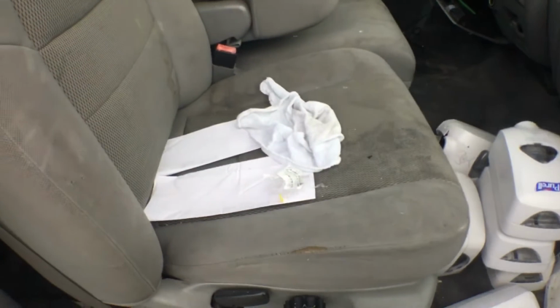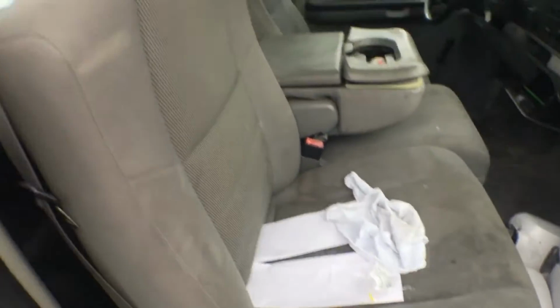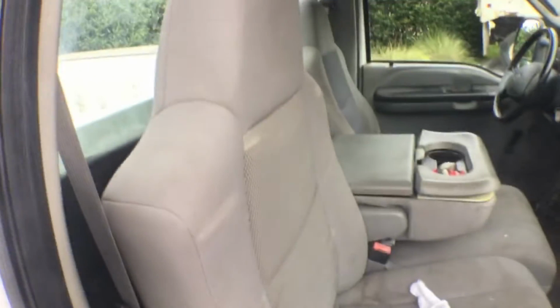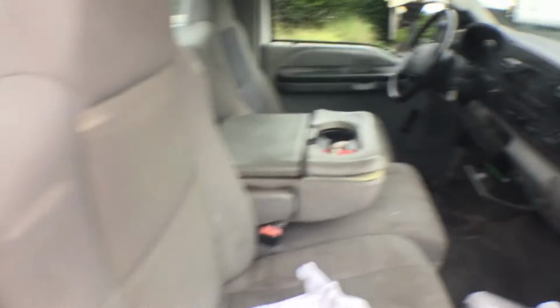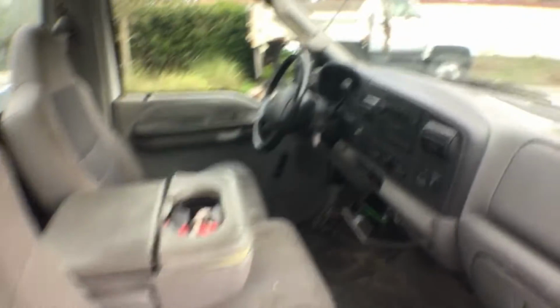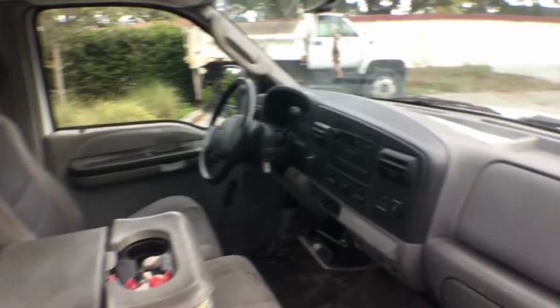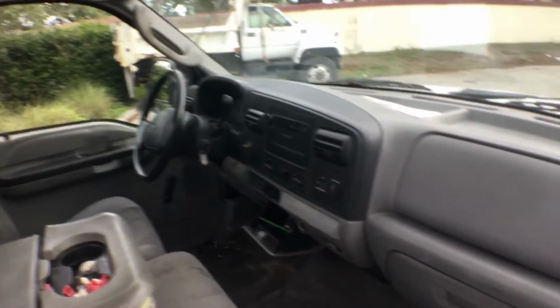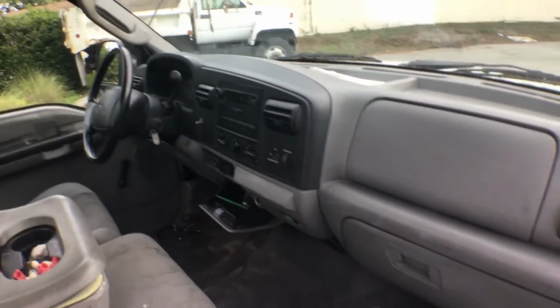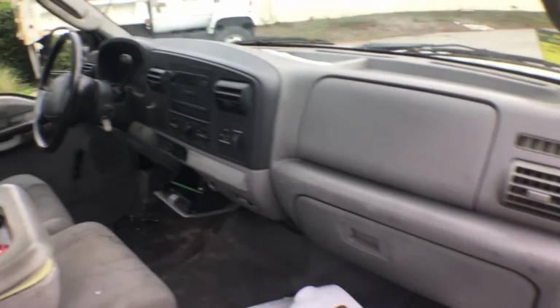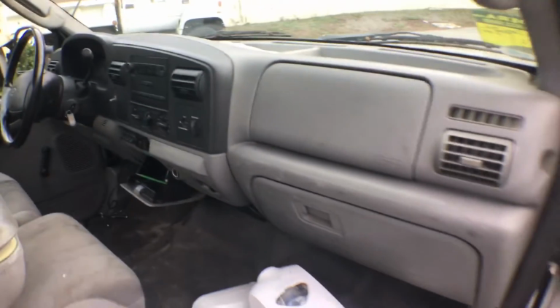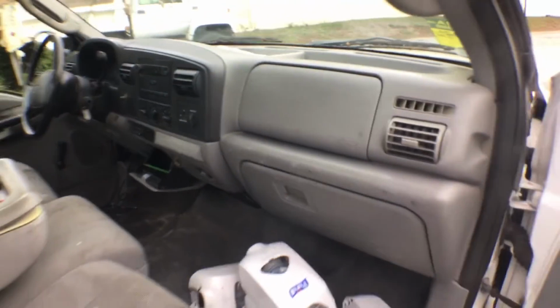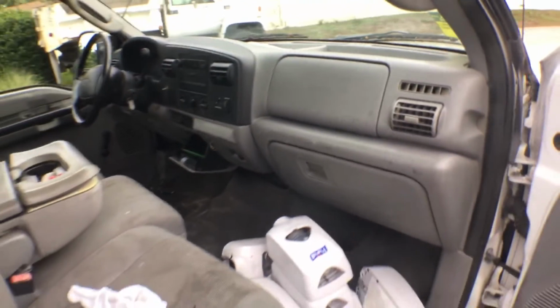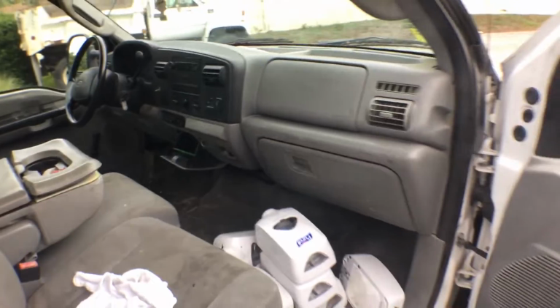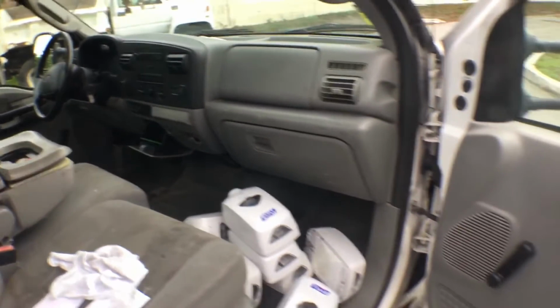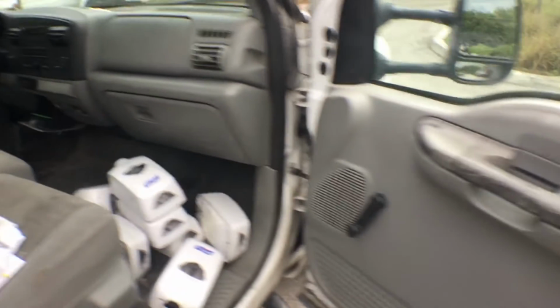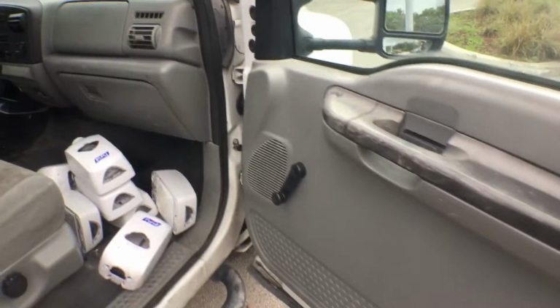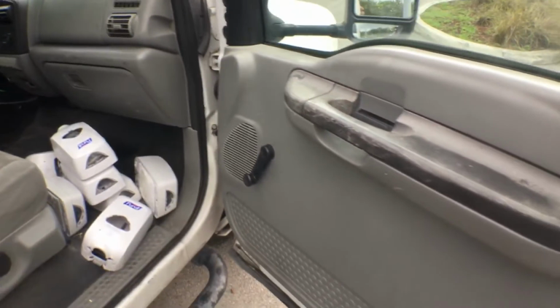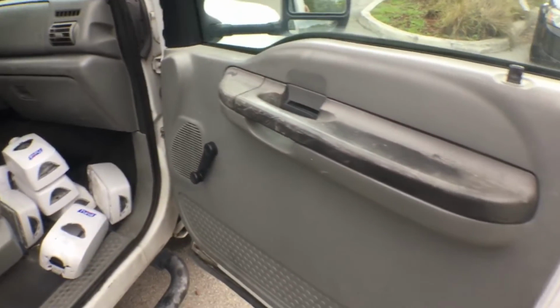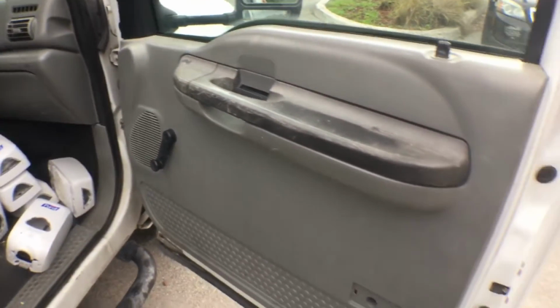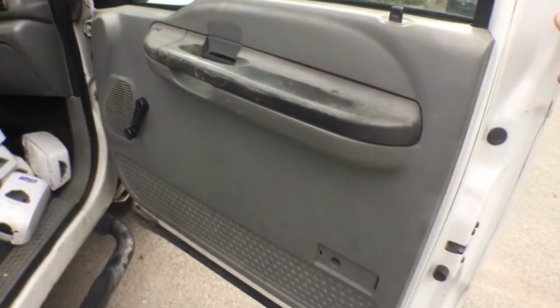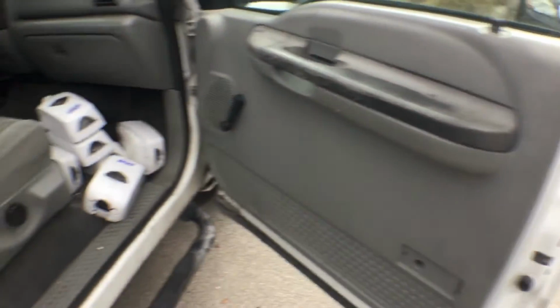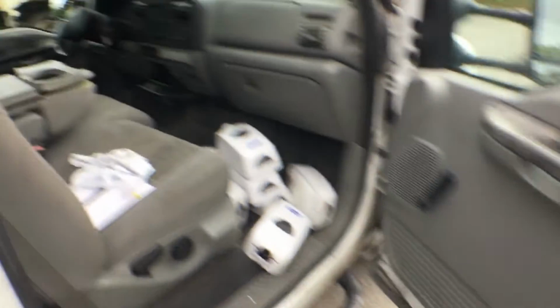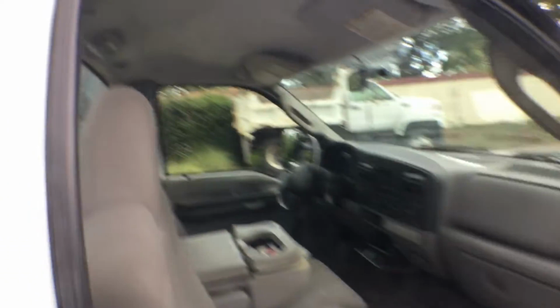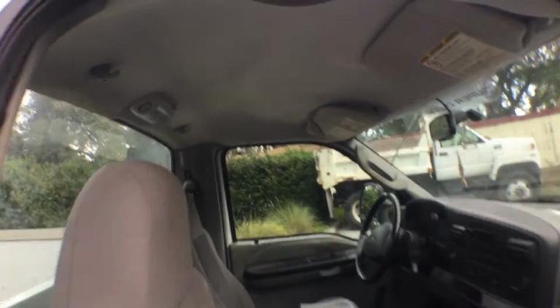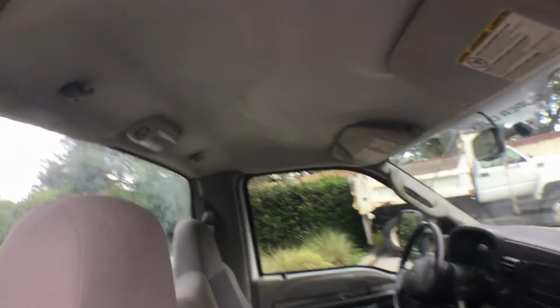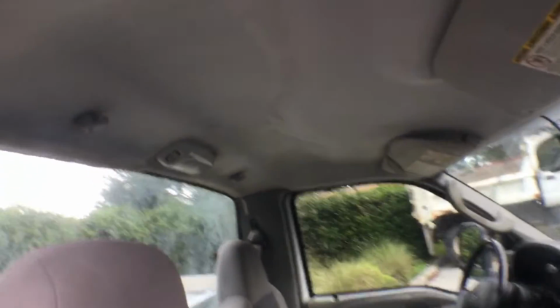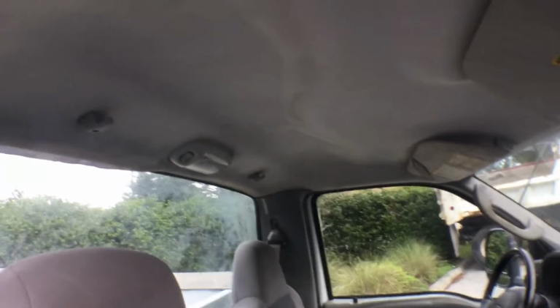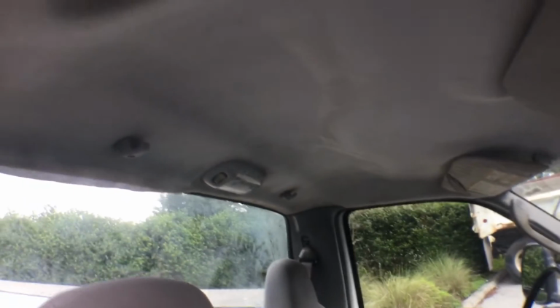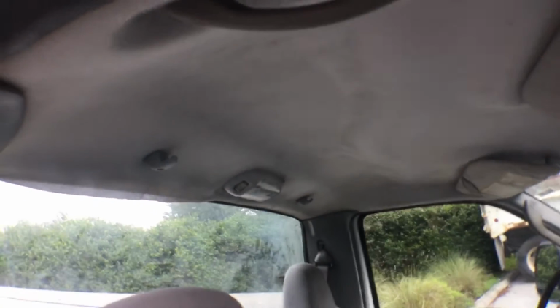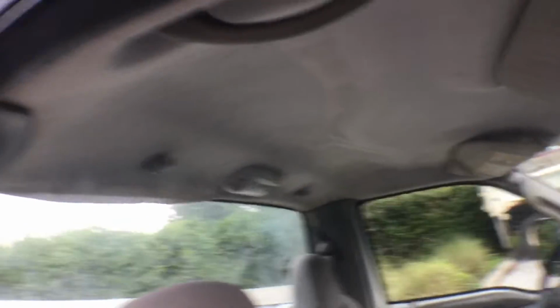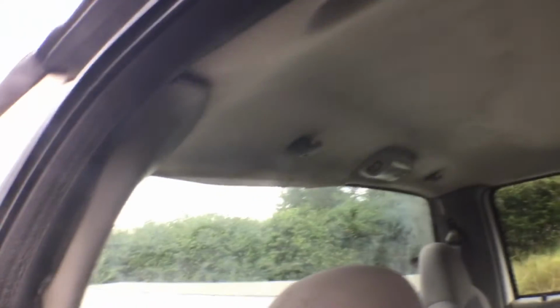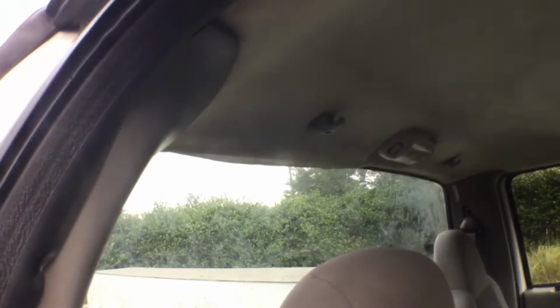There's stuff inside and whatever's in it goes with it. AC is blowing ice cold. Door panels look good. The headliner is hanging in the back.